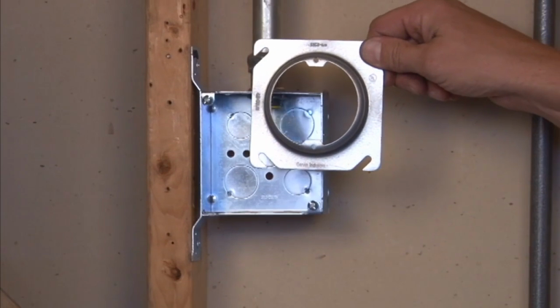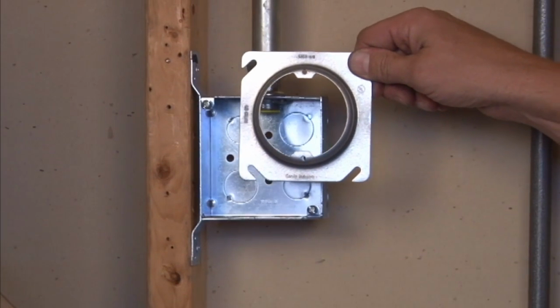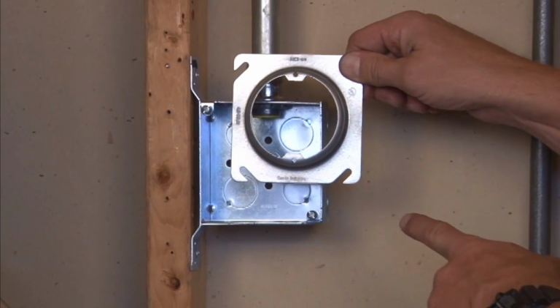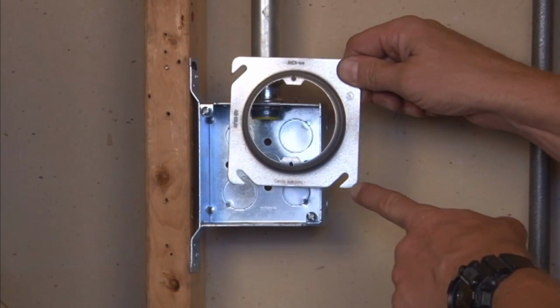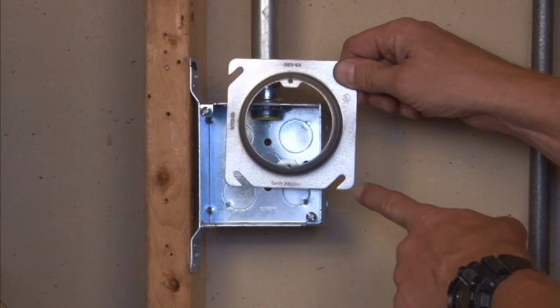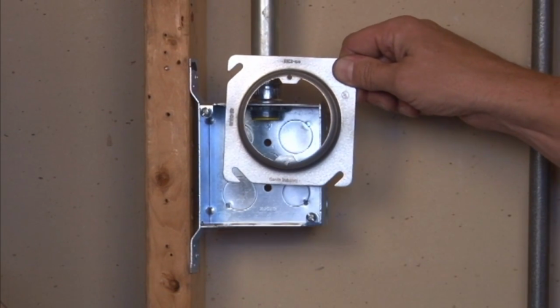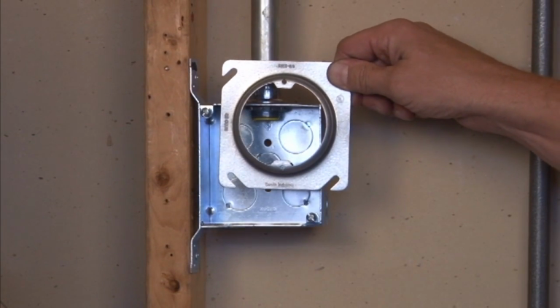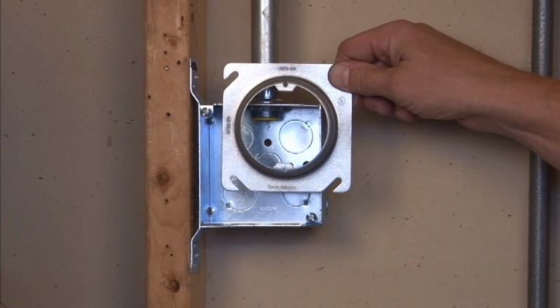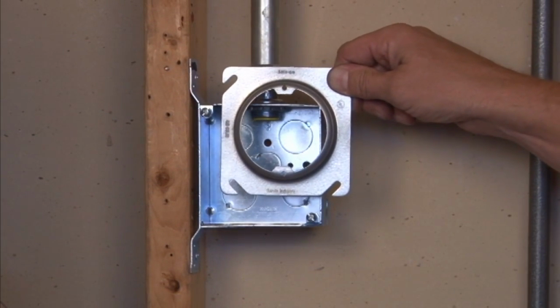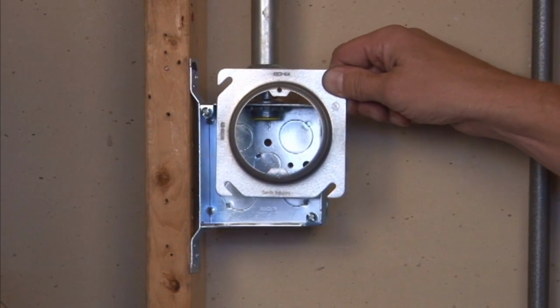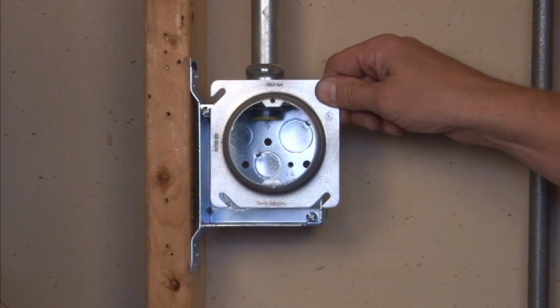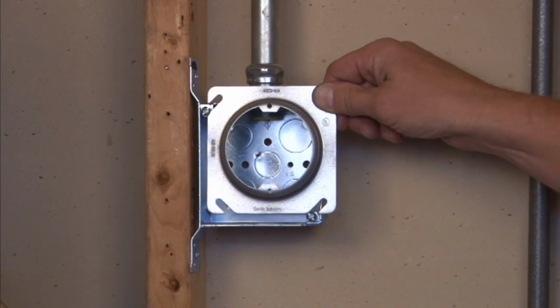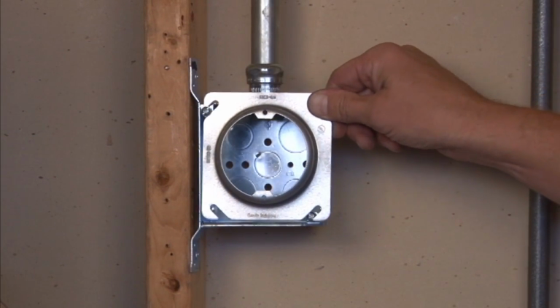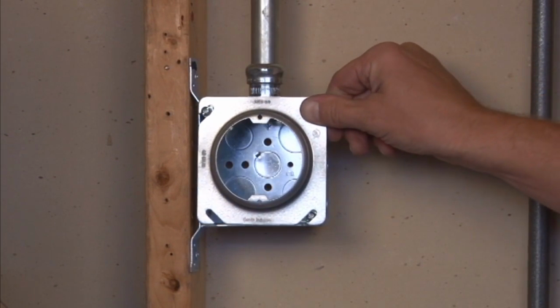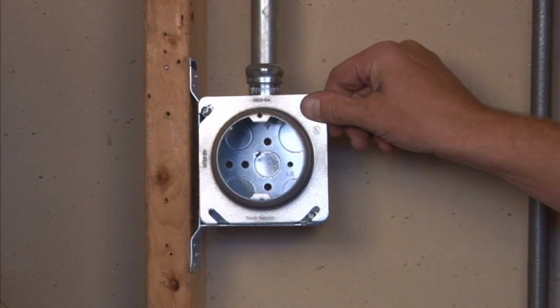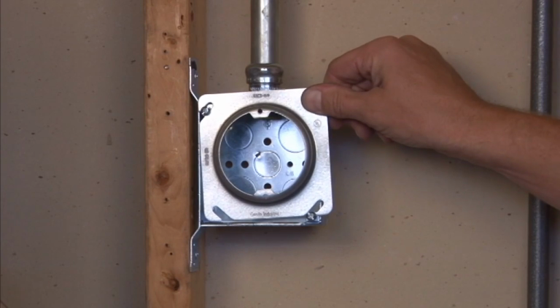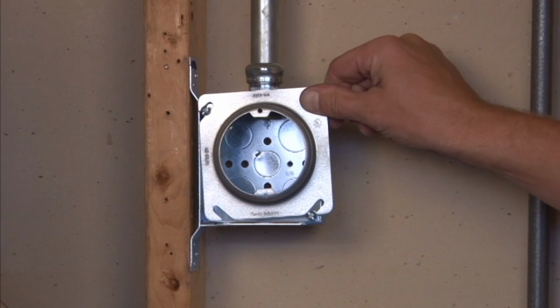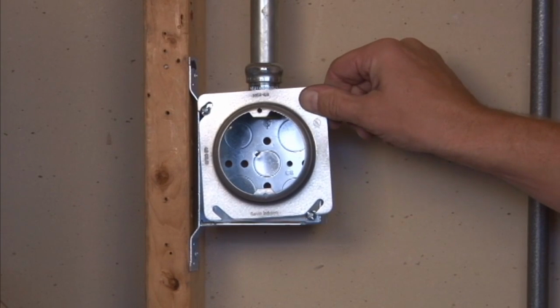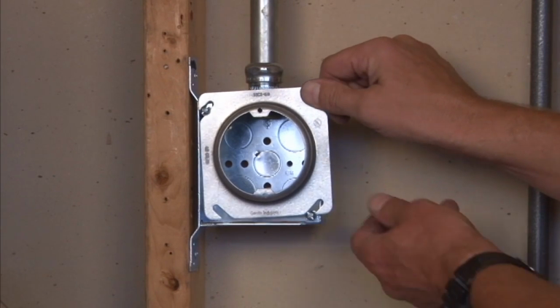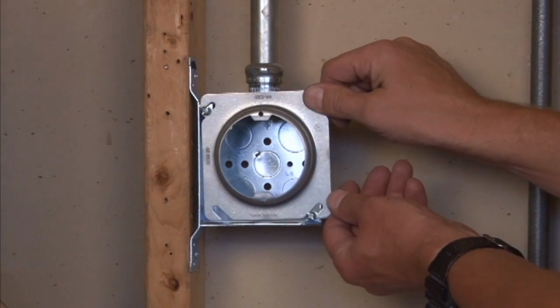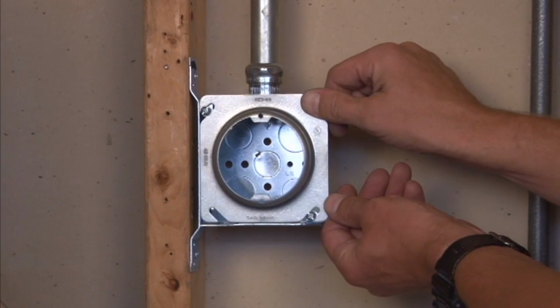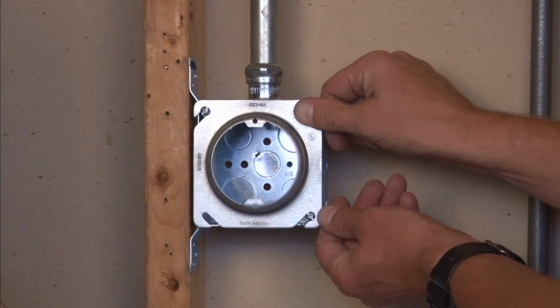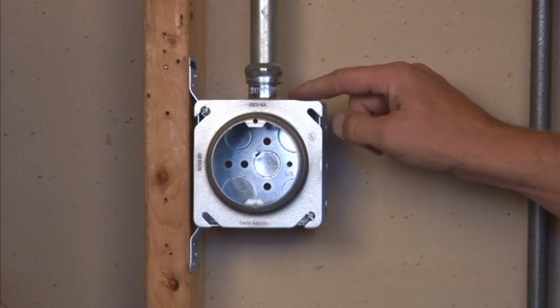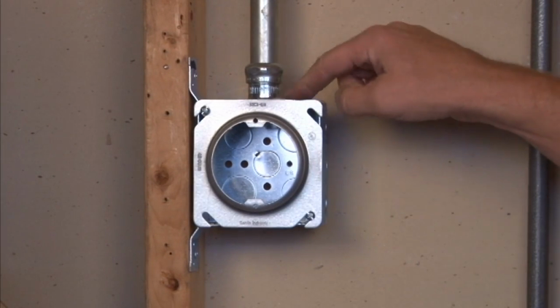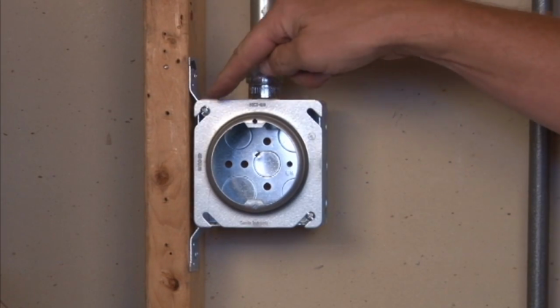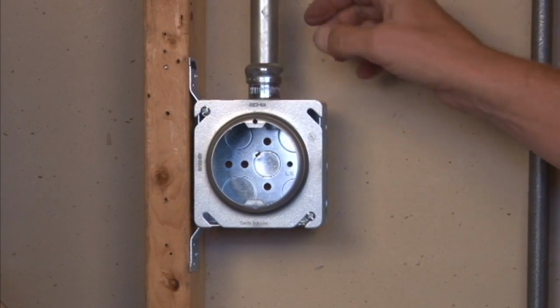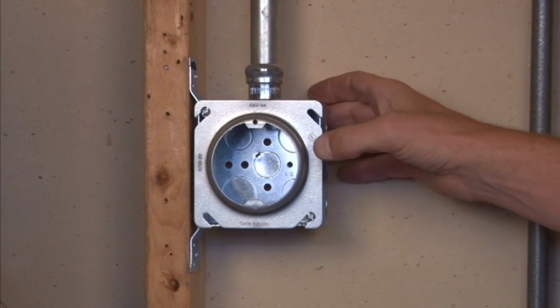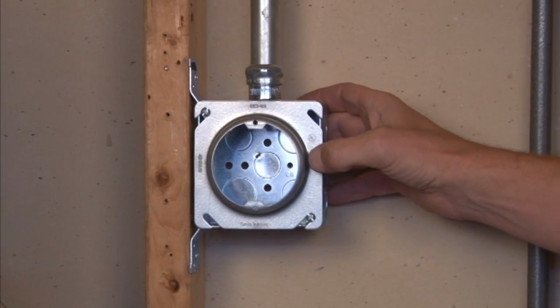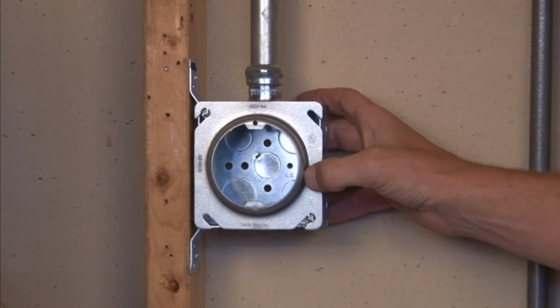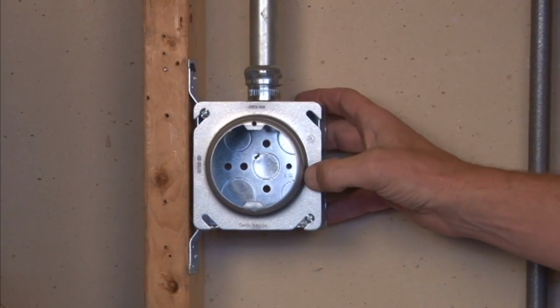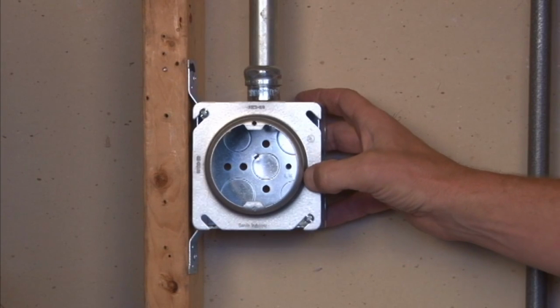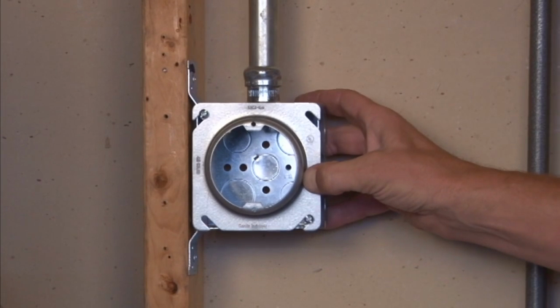To mount this particular unit, you align the easy mounting slots with the box screws and slide the cover right onto the box. By fastening the 8-32 screws, you get a nice, tight fit.